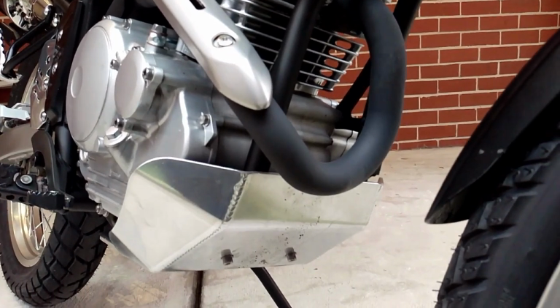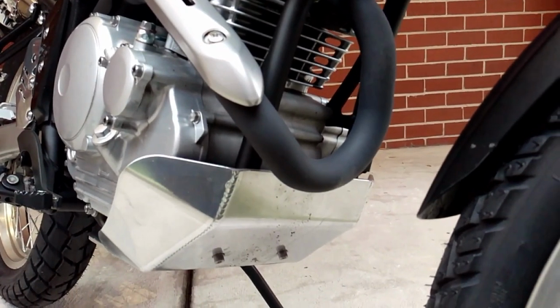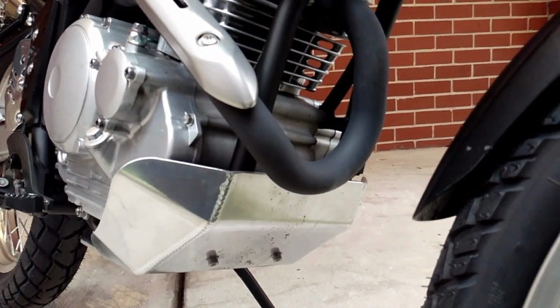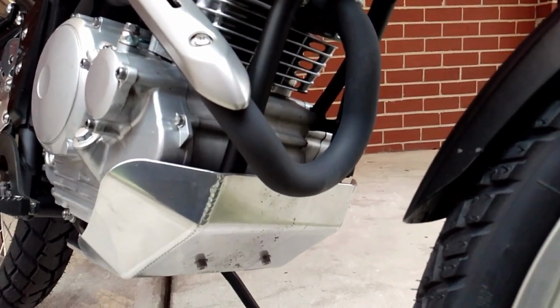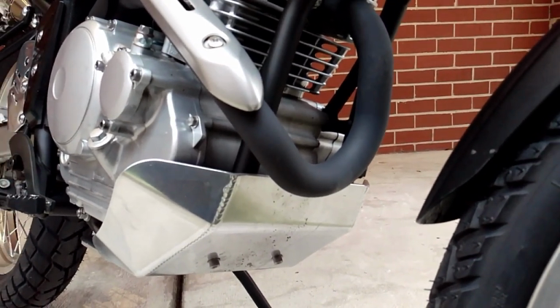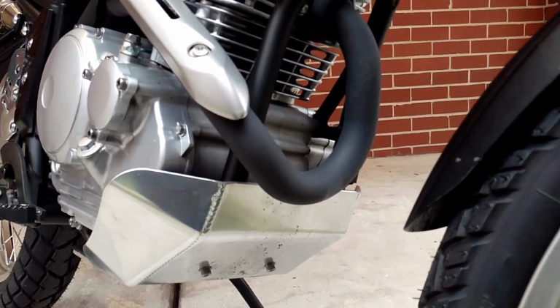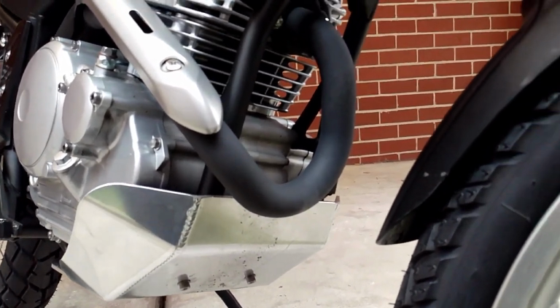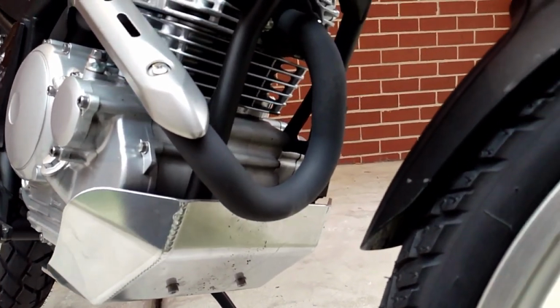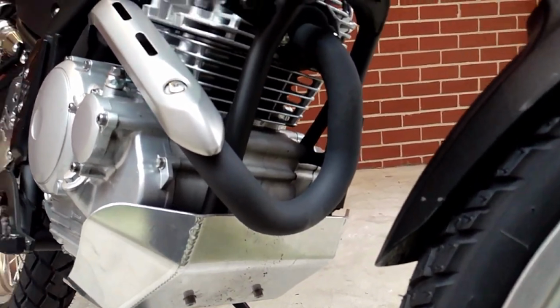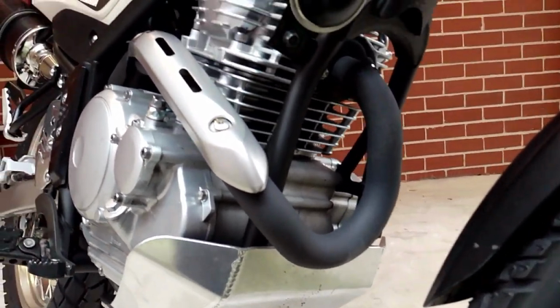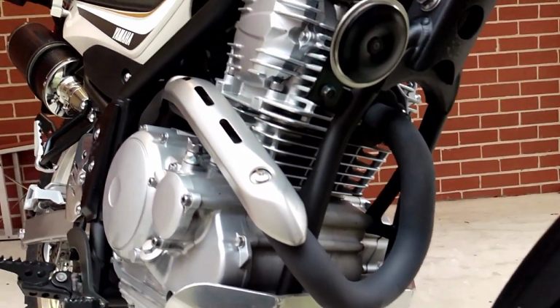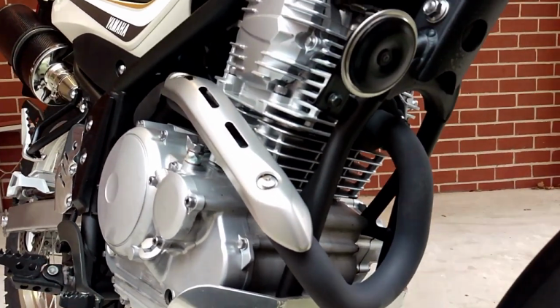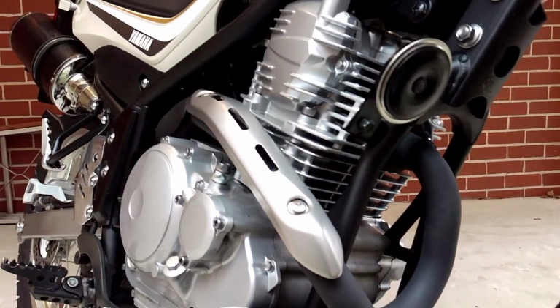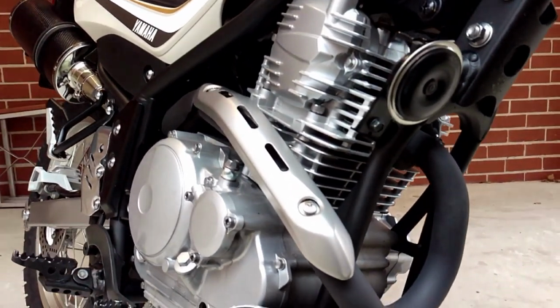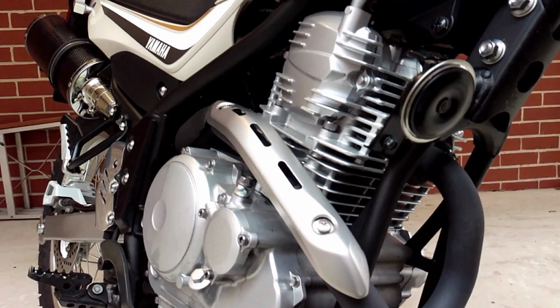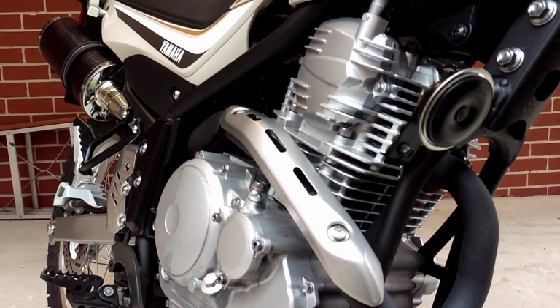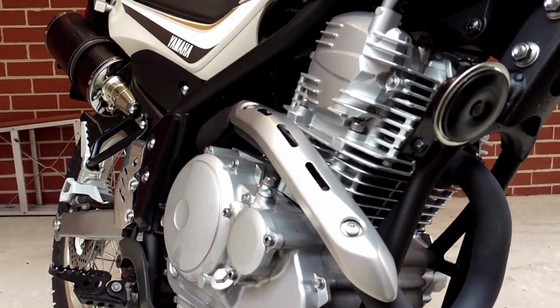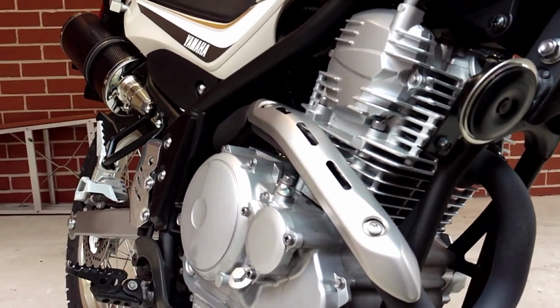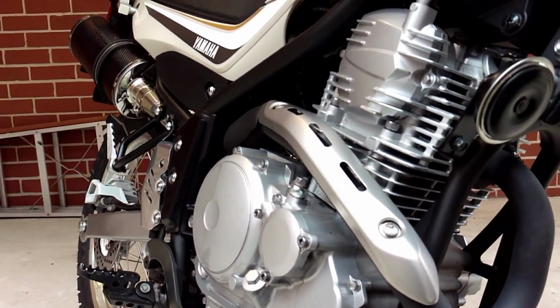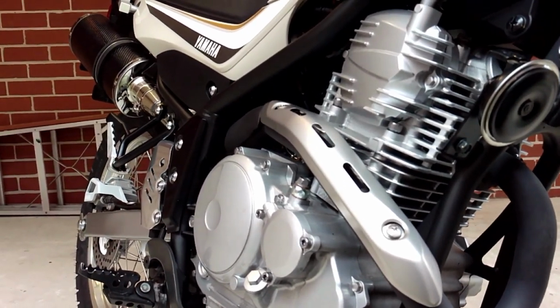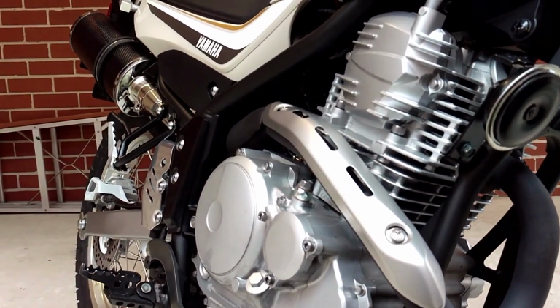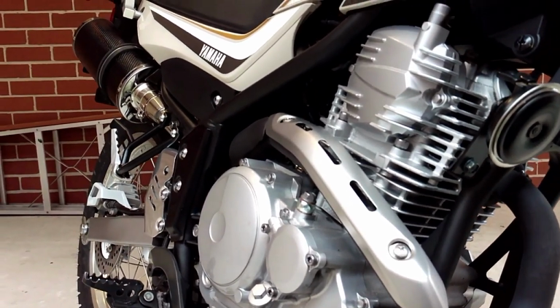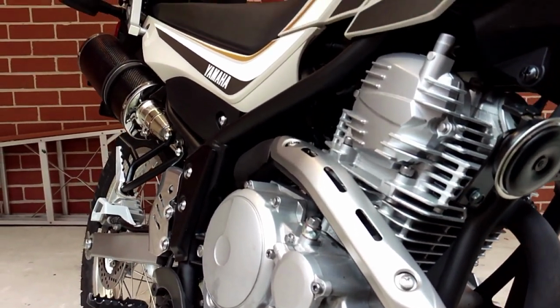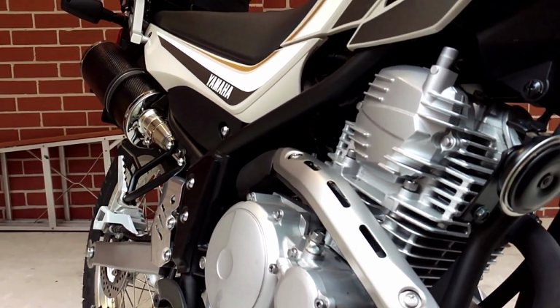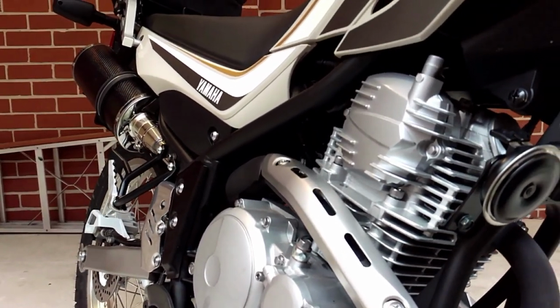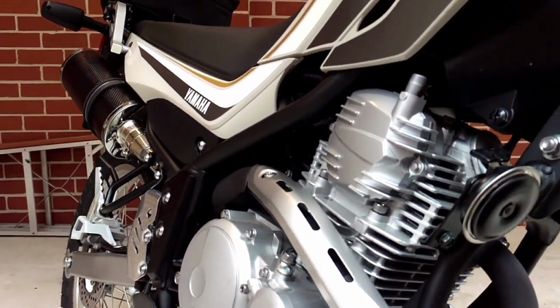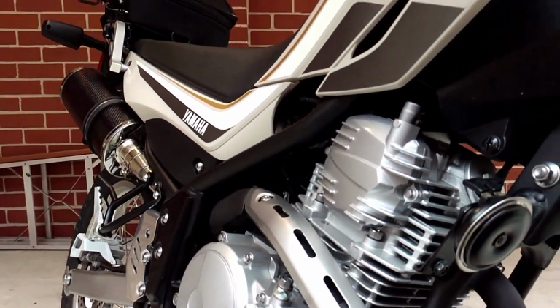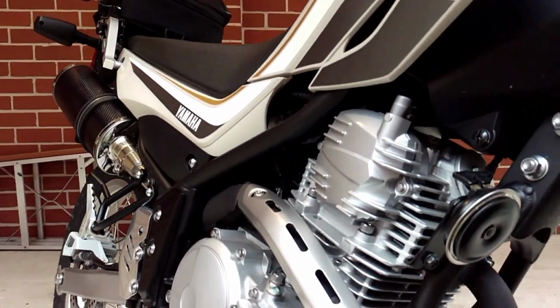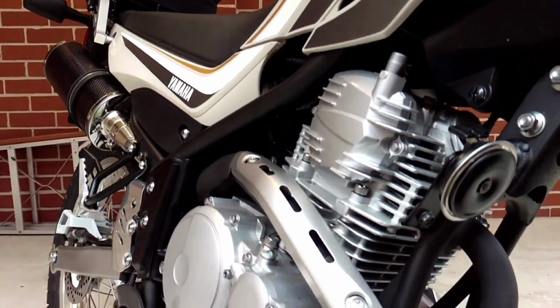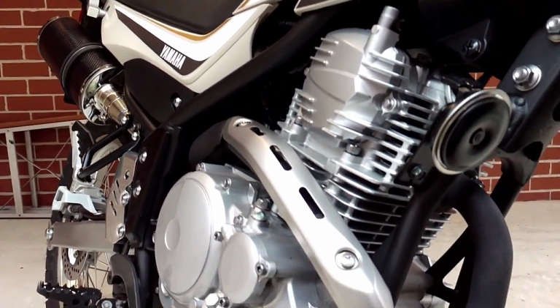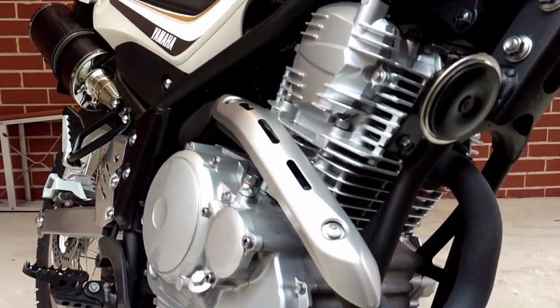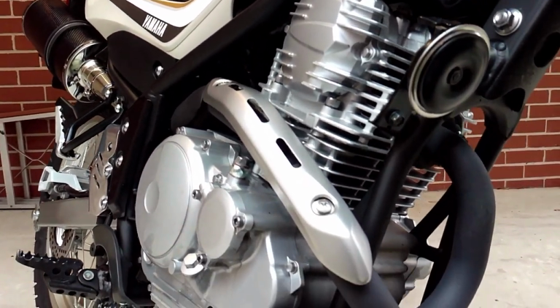This was especially noticeable when riding on a freeway or highway, but like everything else you just become accustomed to what the bike has to offer.